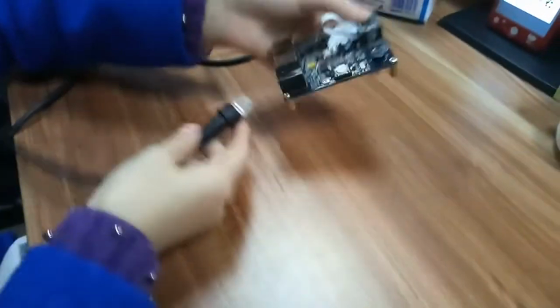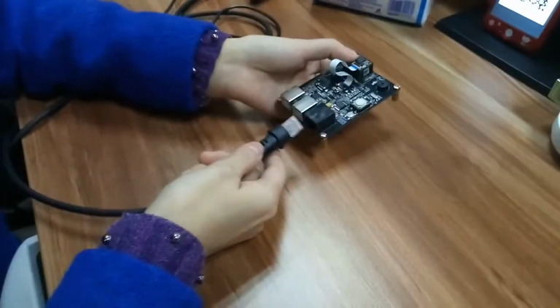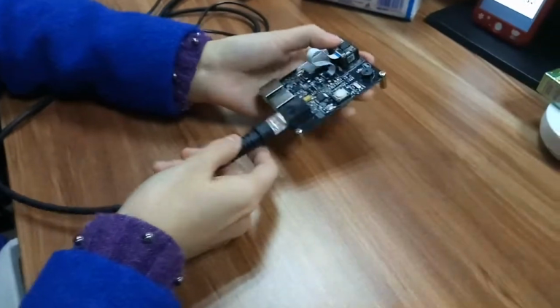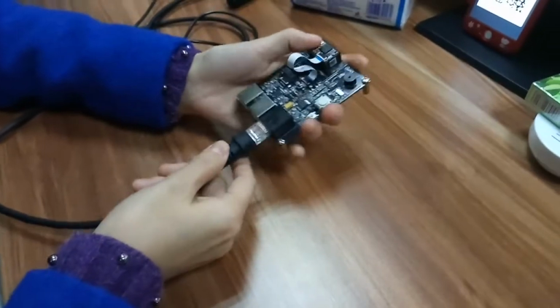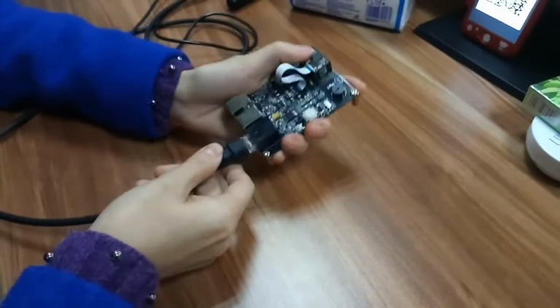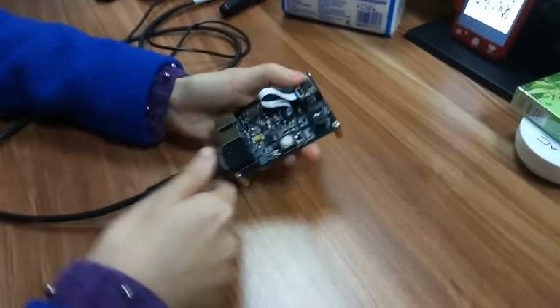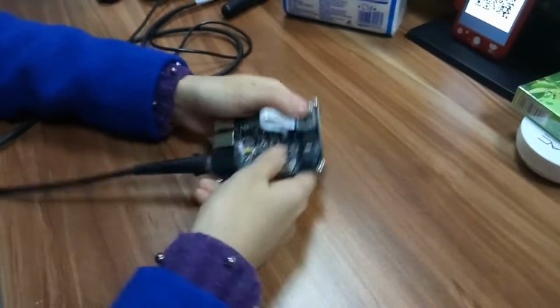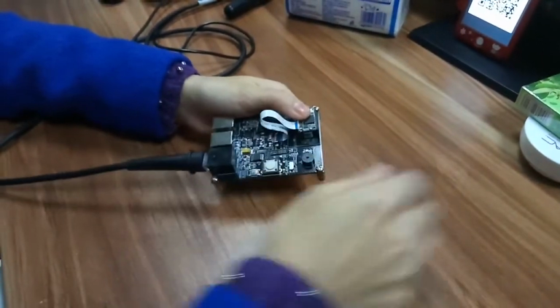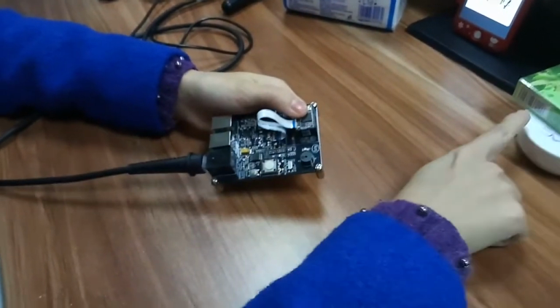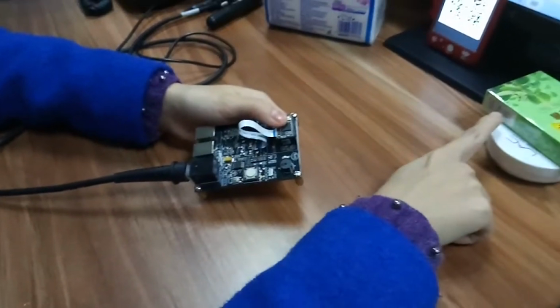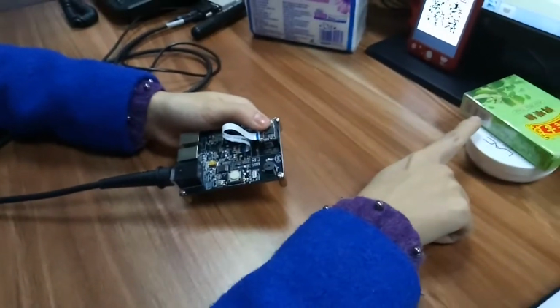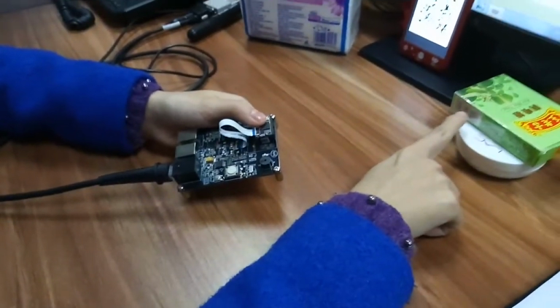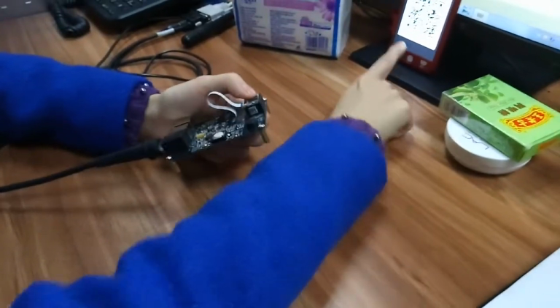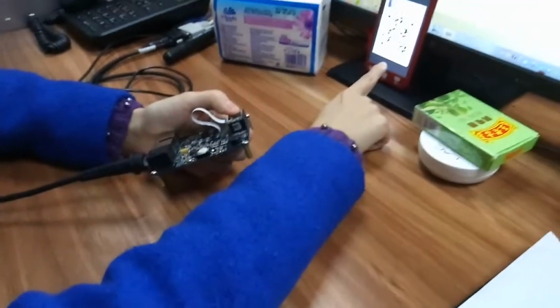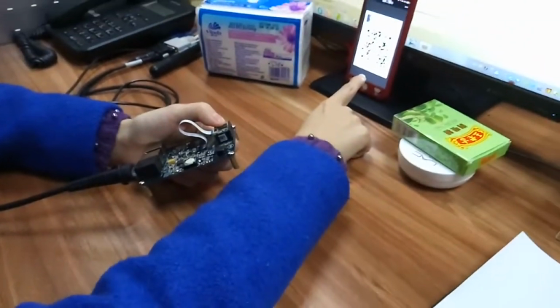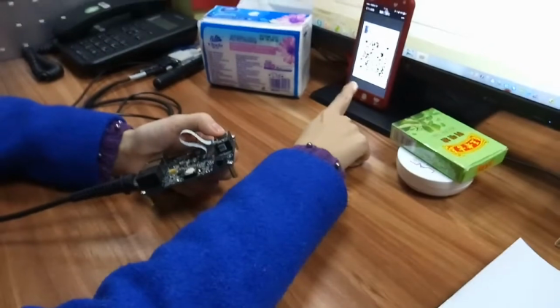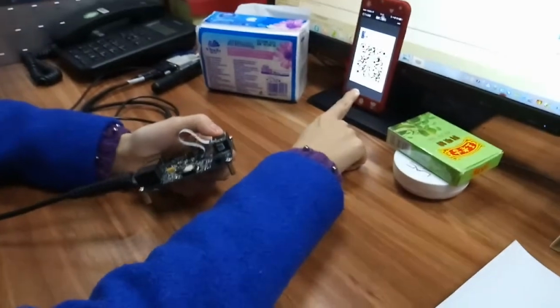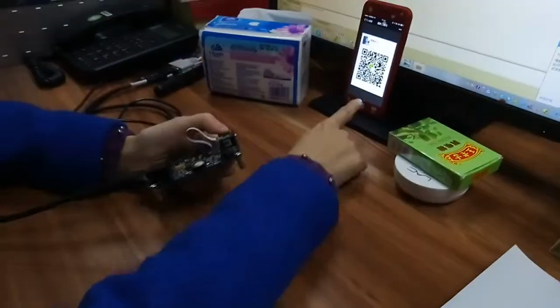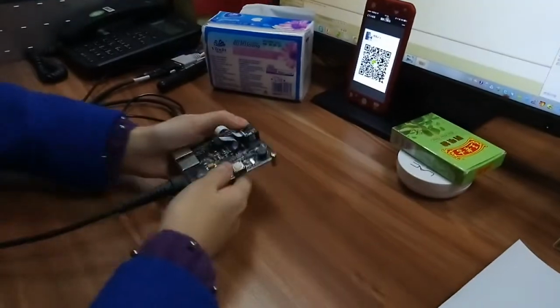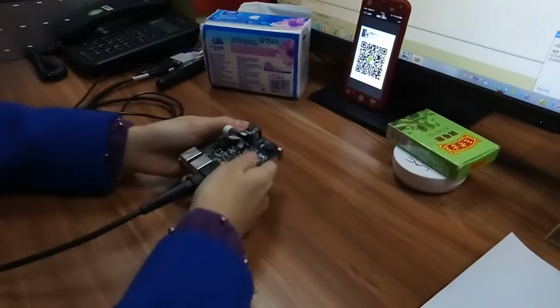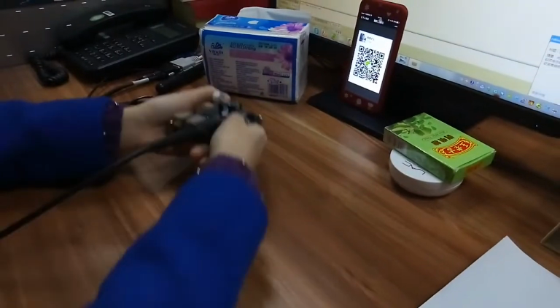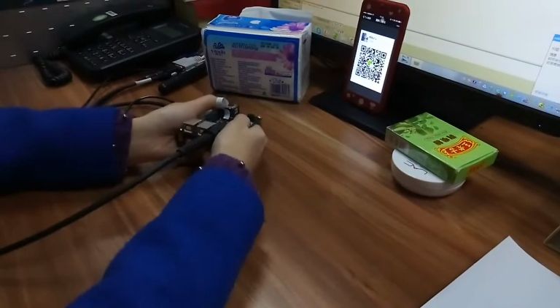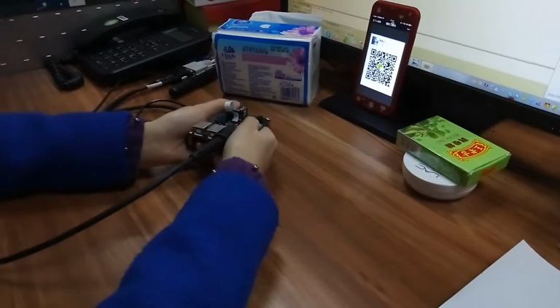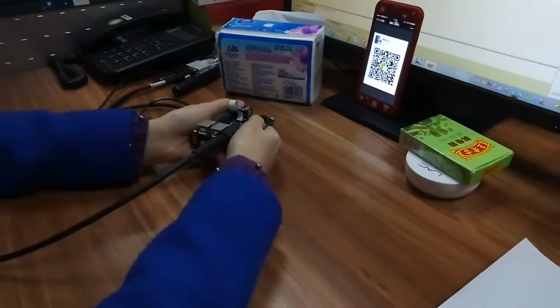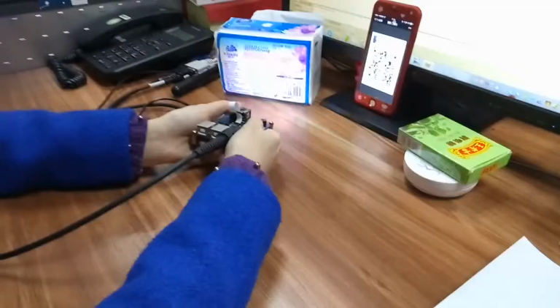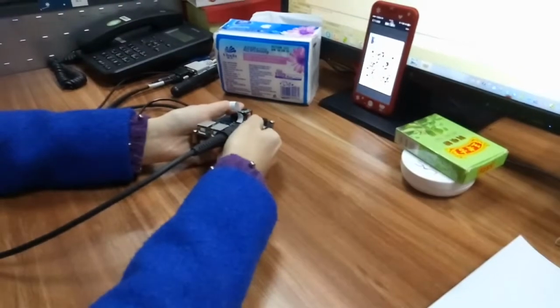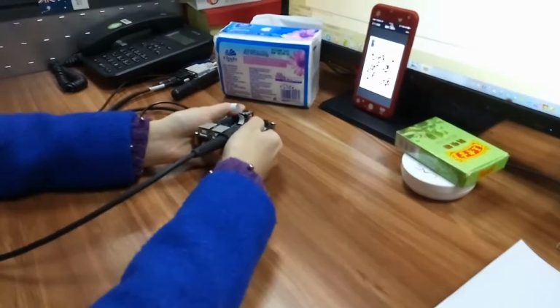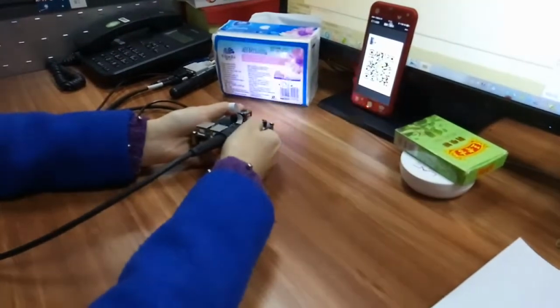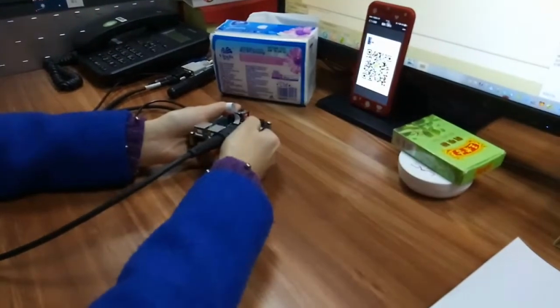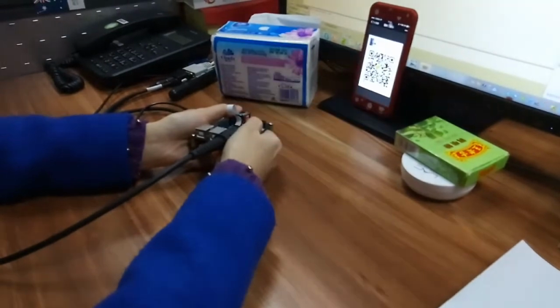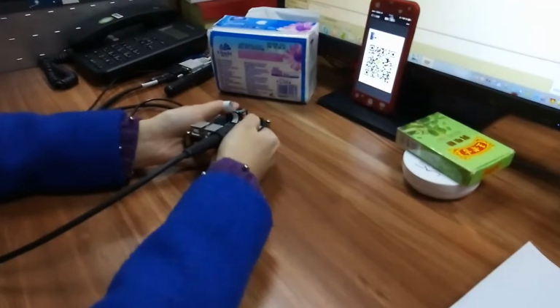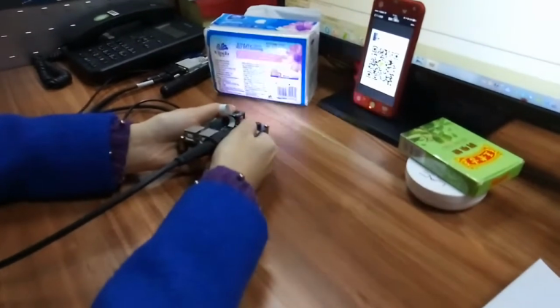Now we power on and test it to read the printed 1D barcode and phone screen barcode. First, let's test it to read the printed barcode.